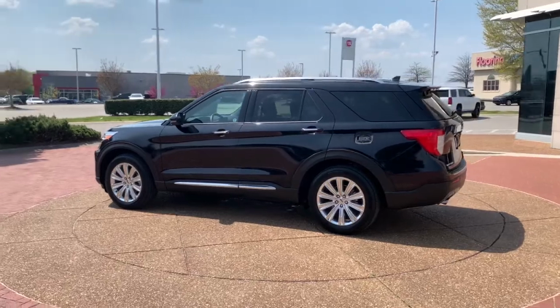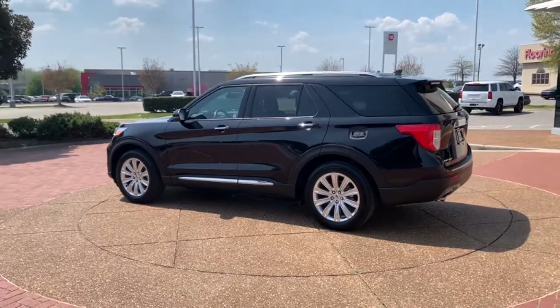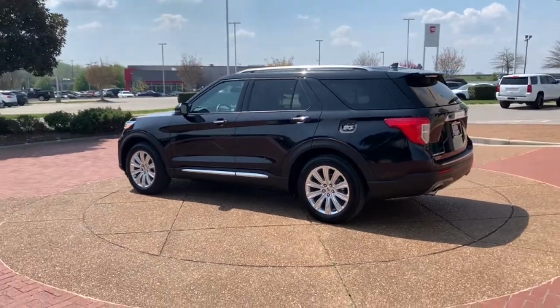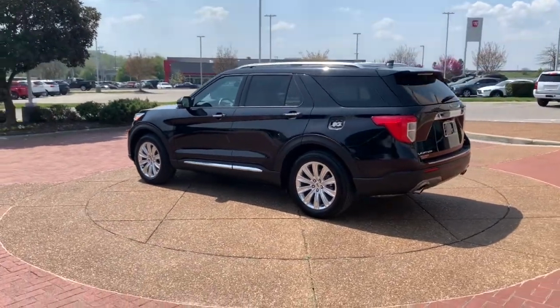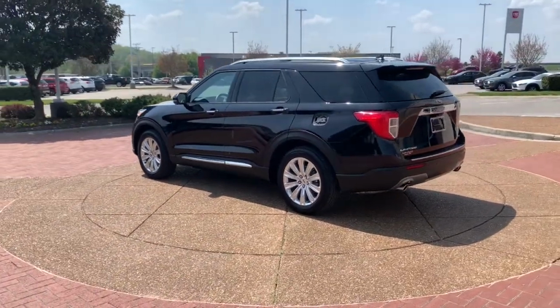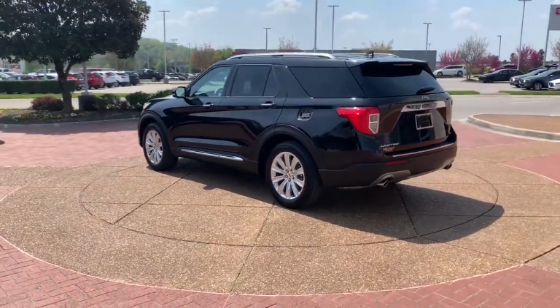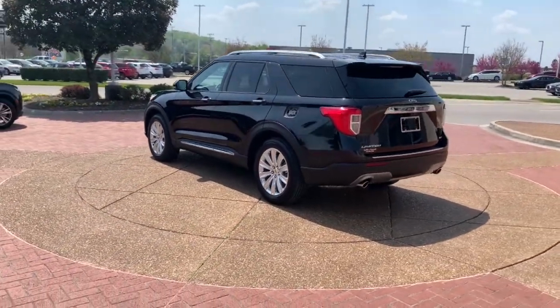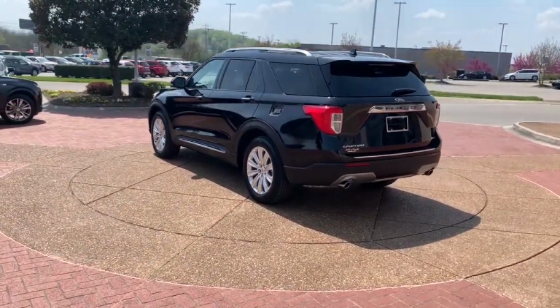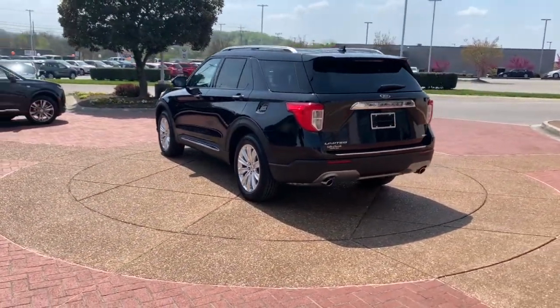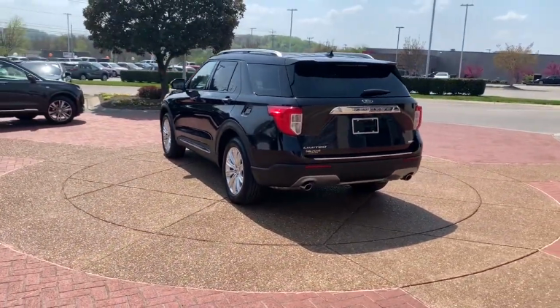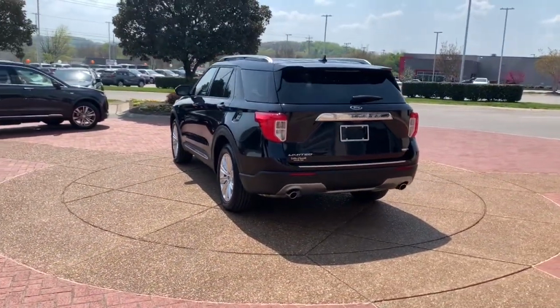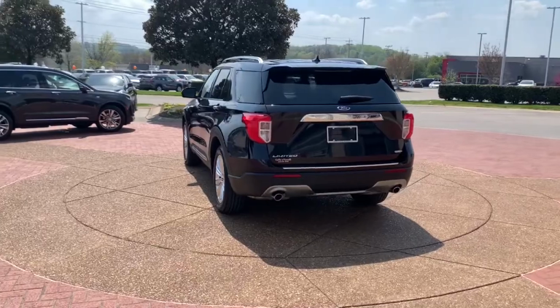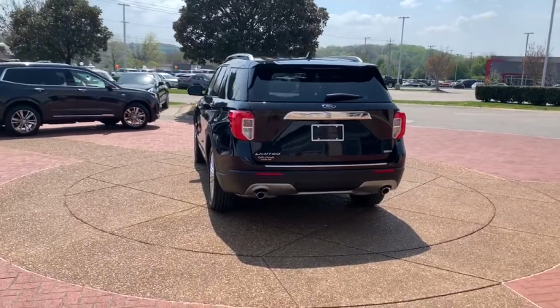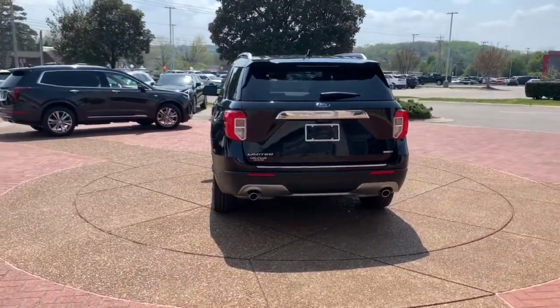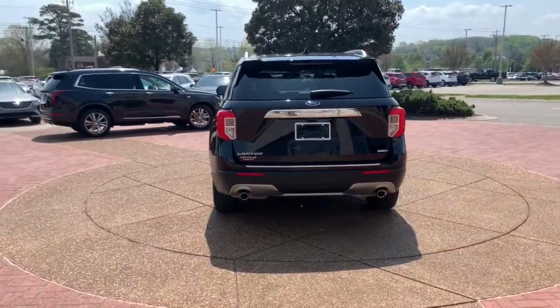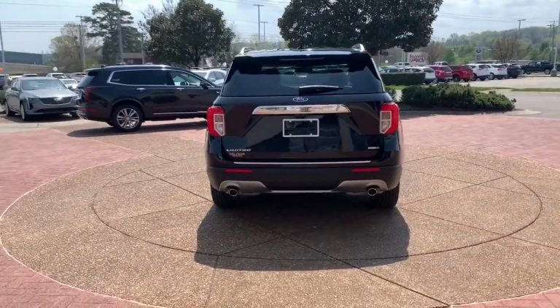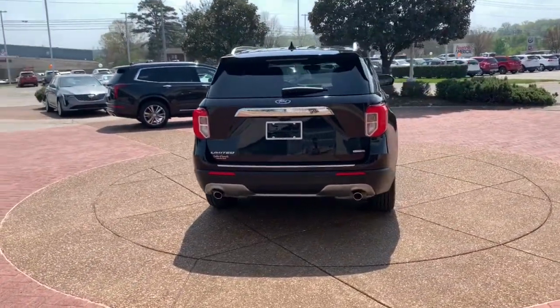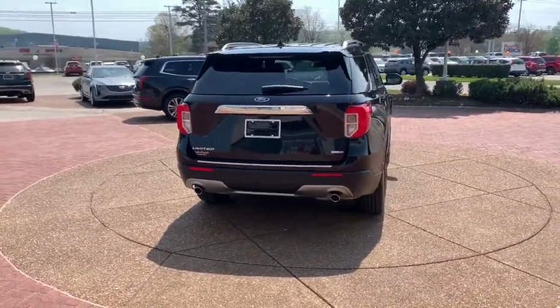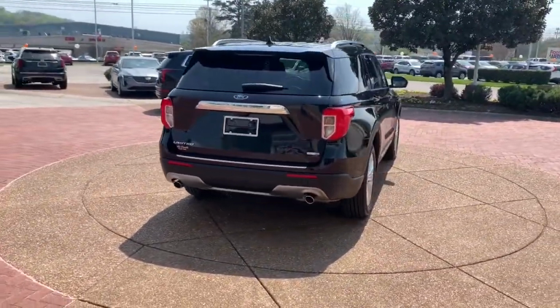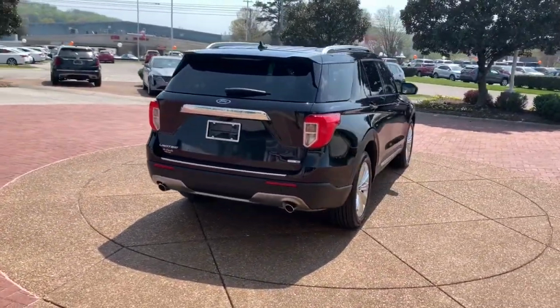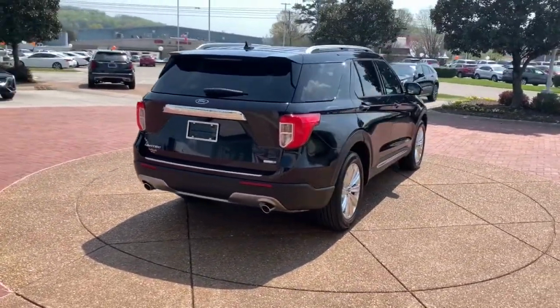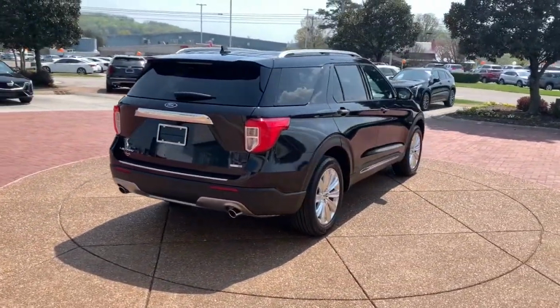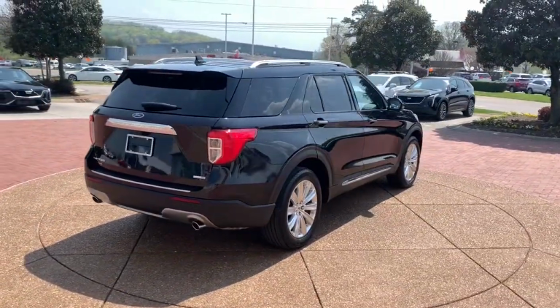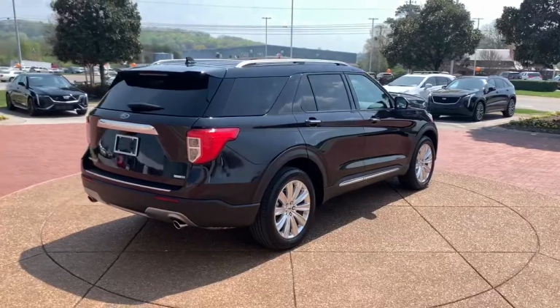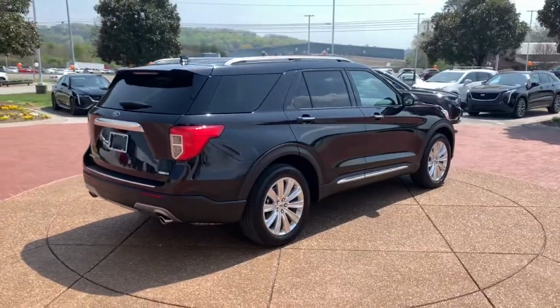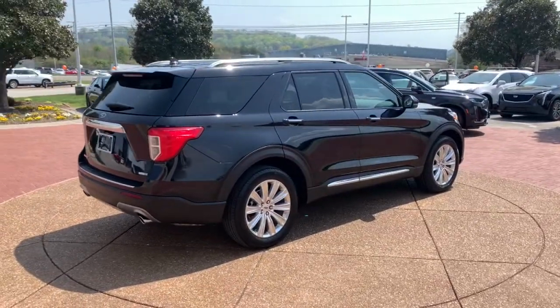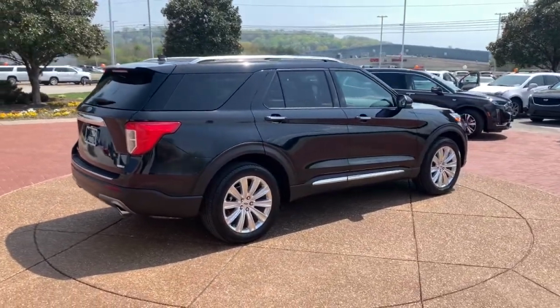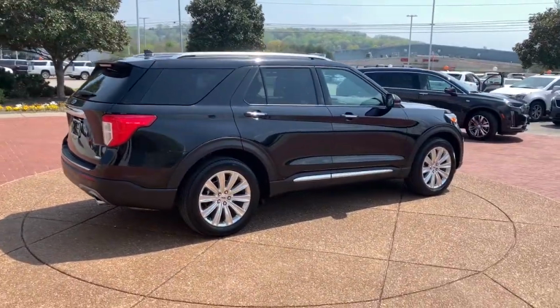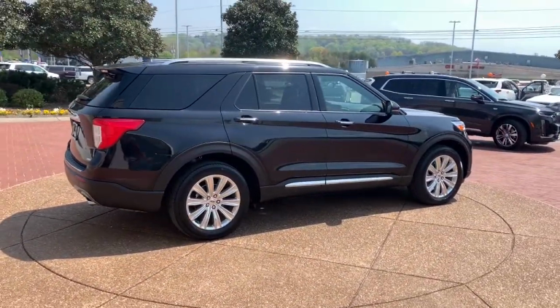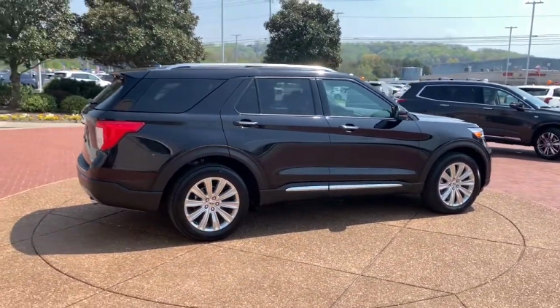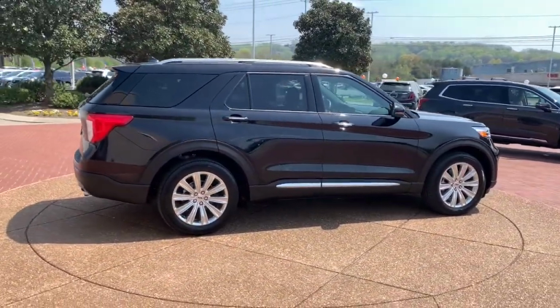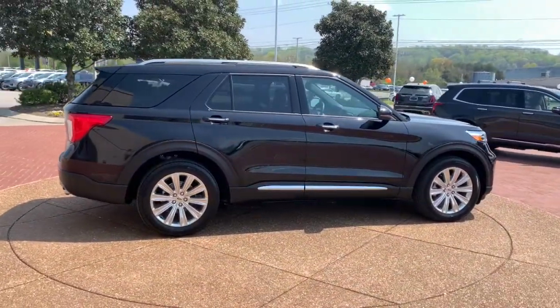Answer the call to adventure in this Ford Explorer, the midsize SUV with a commanding presence and technology that lets you customize your driving experience. Whether you're towing, negotiating rough terrain, or simply cruising the scenic route,